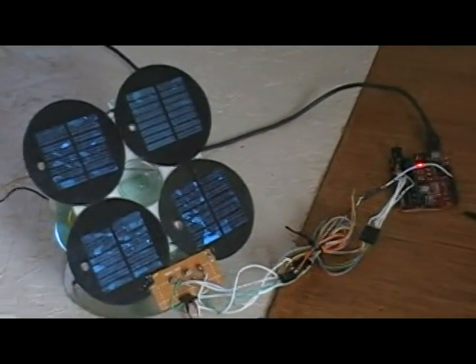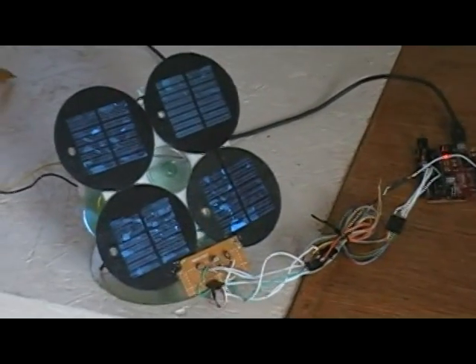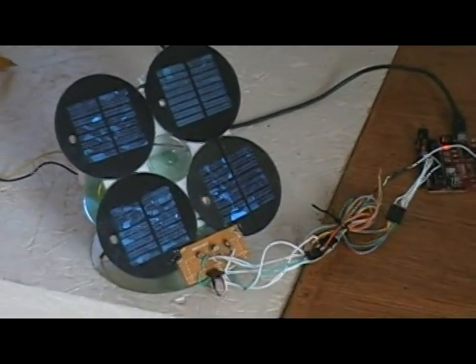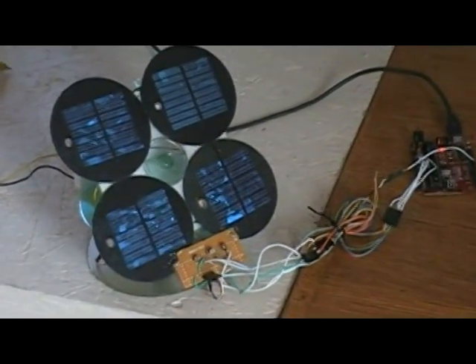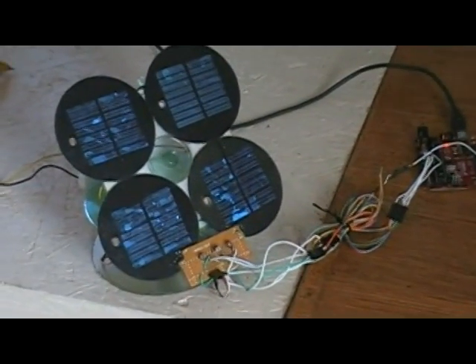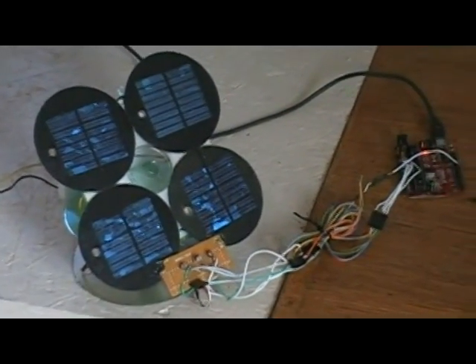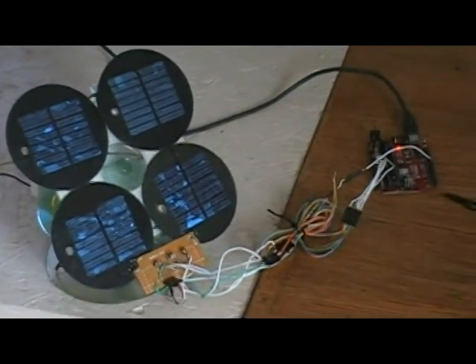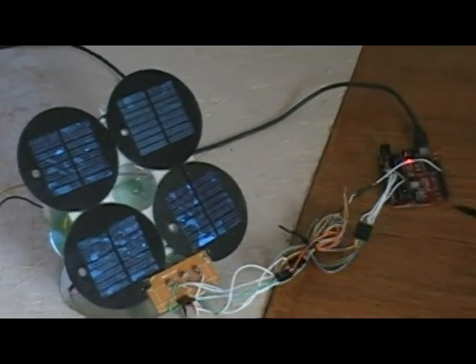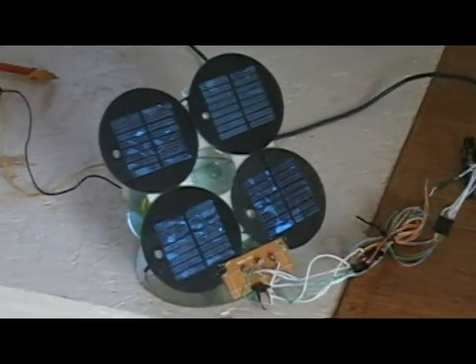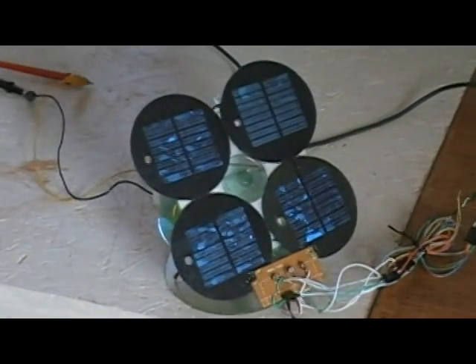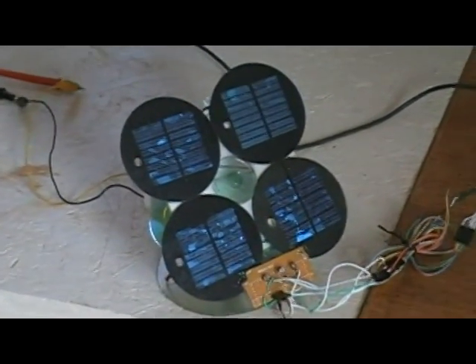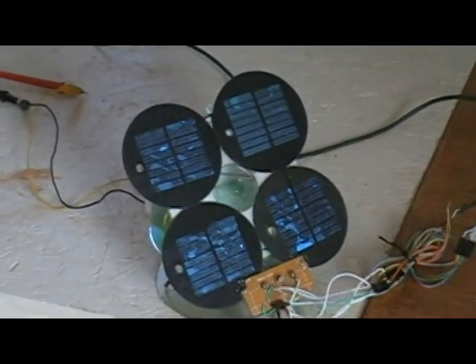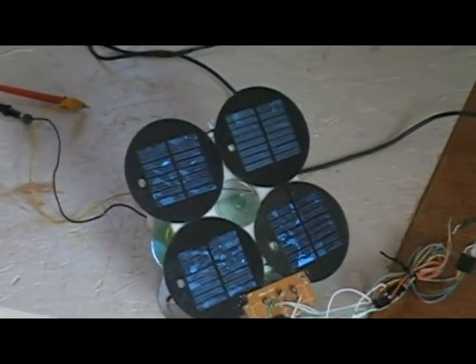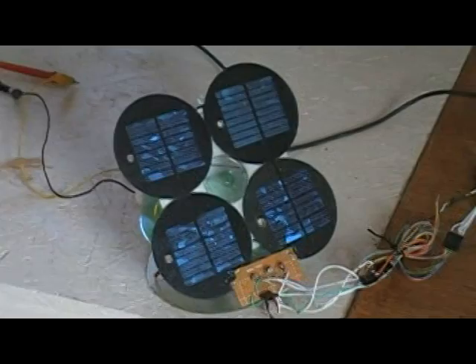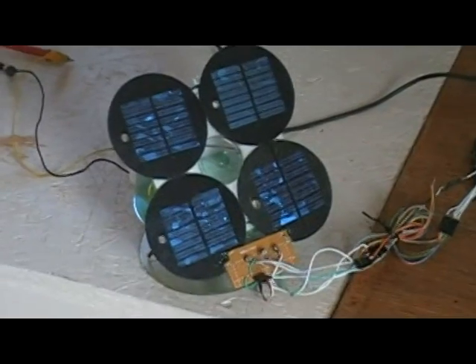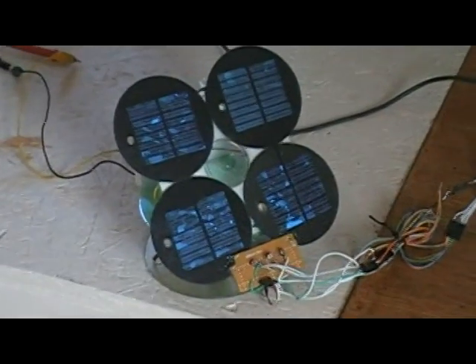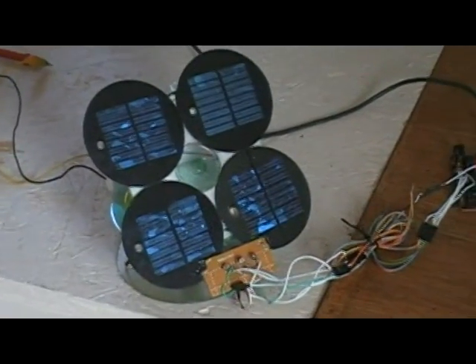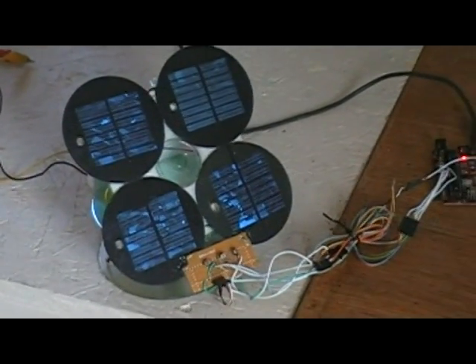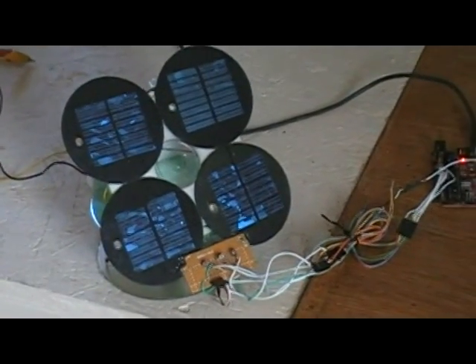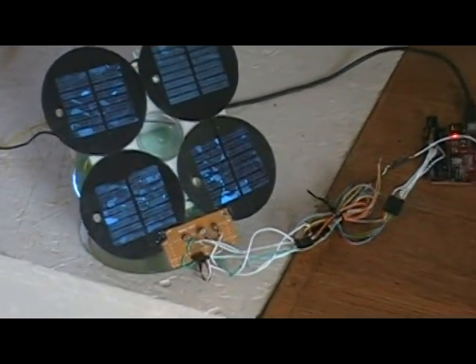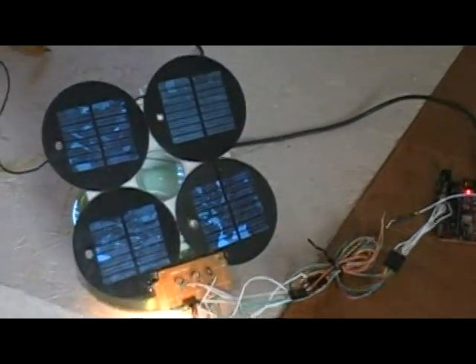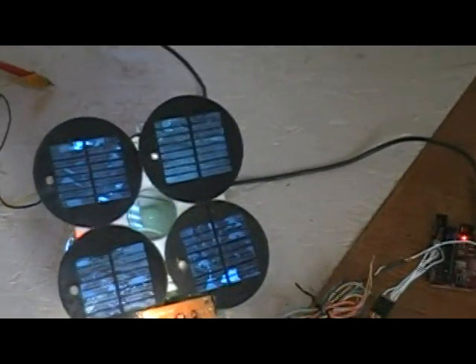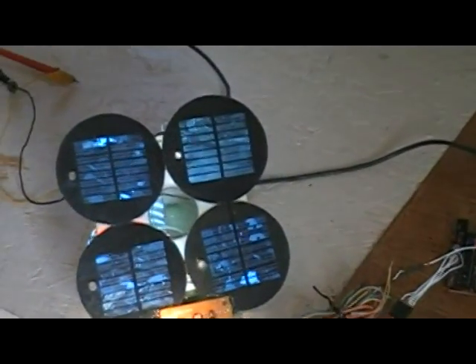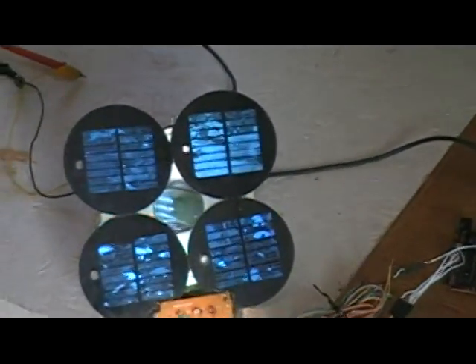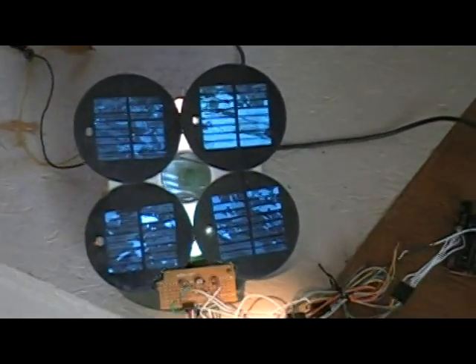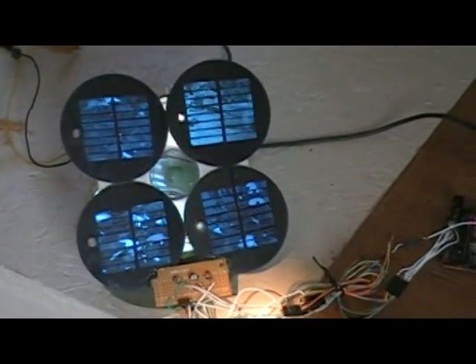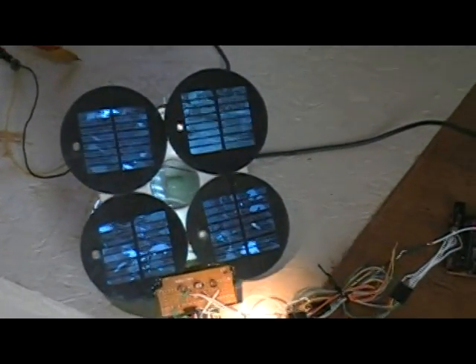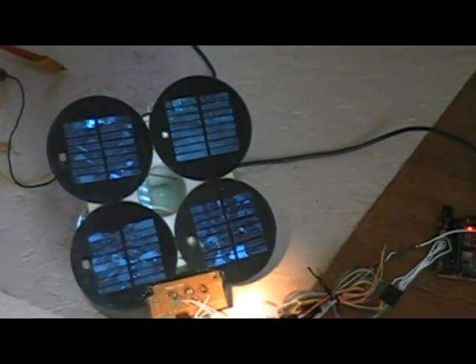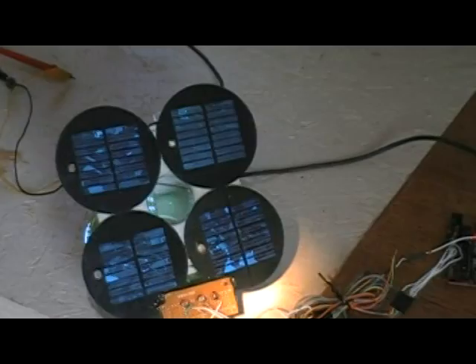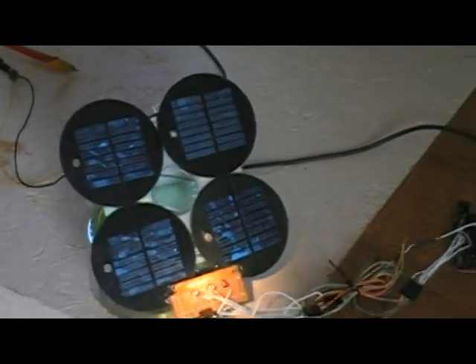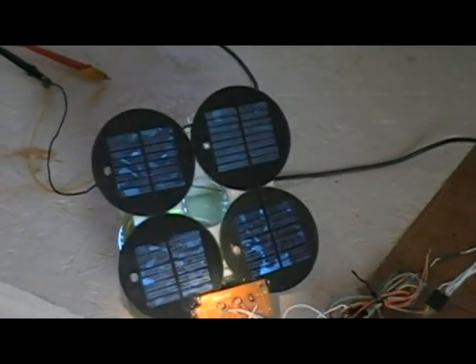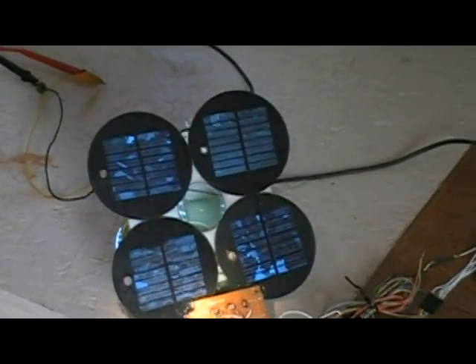So it works pretty good, does the trick. Right now when I turn it on it just points directly towards my window — that's where the bright source of light in the room is, so it goes right towards it. With the flashlight you can make it work wonders — pretty sweet.